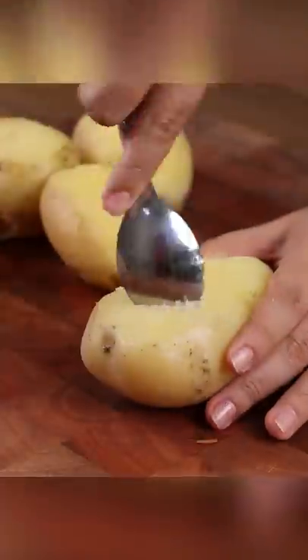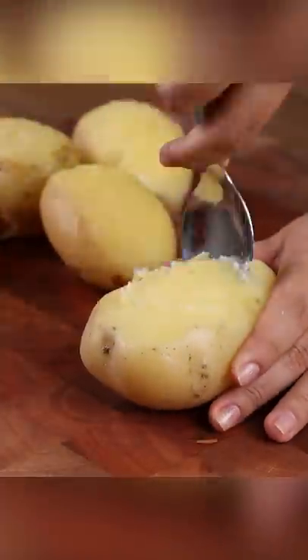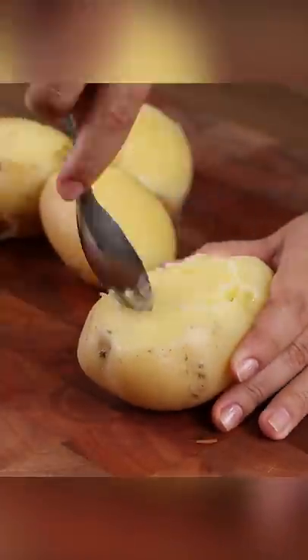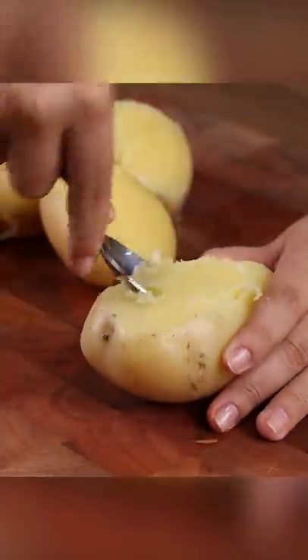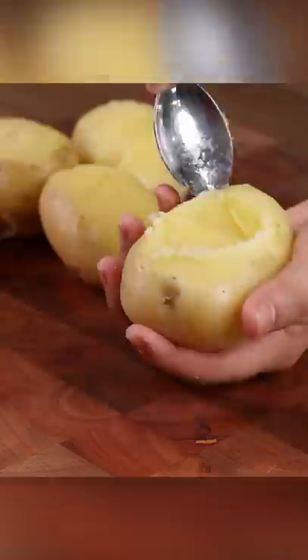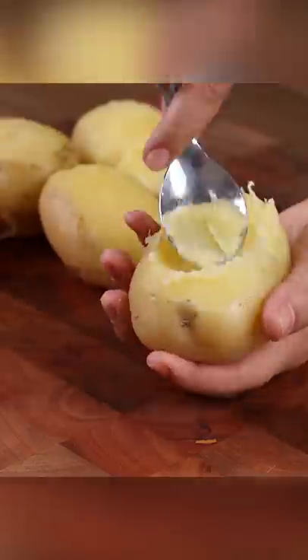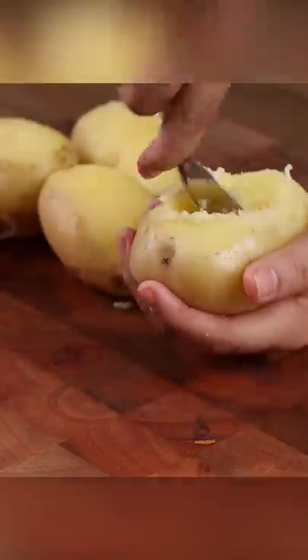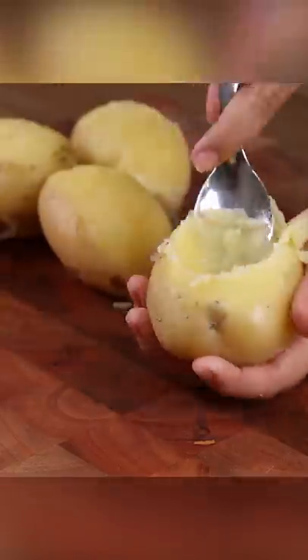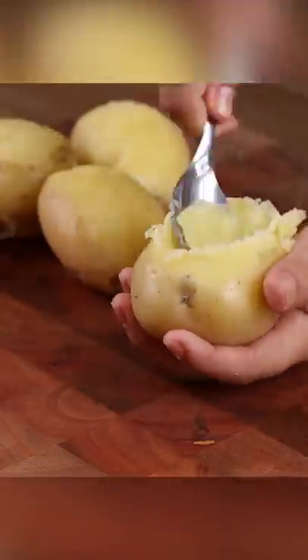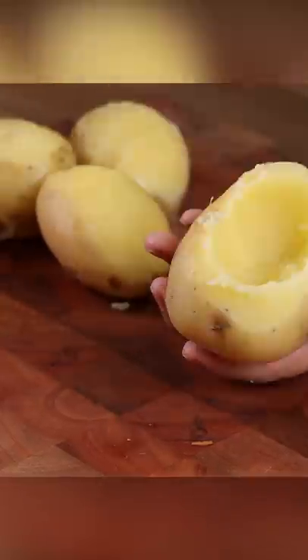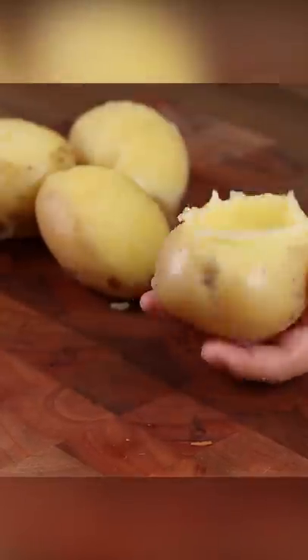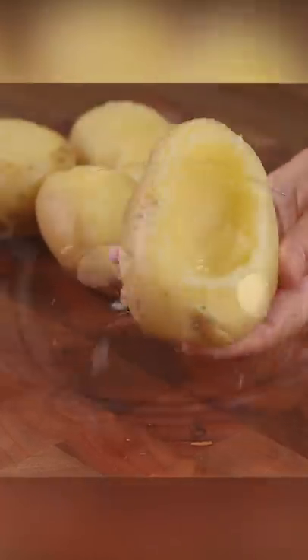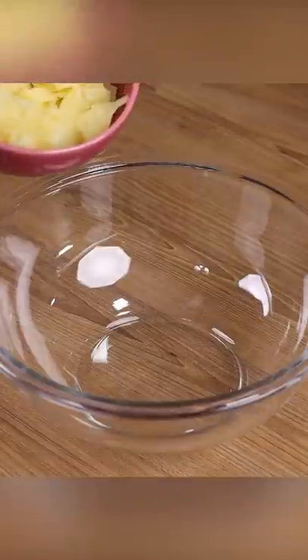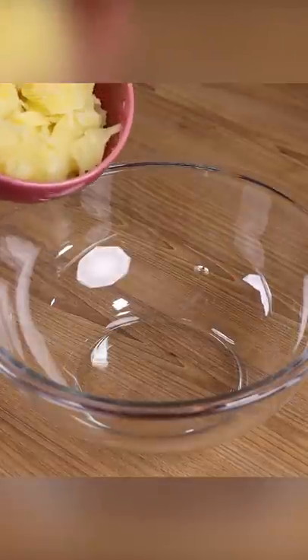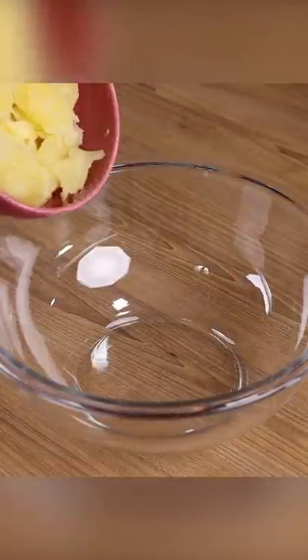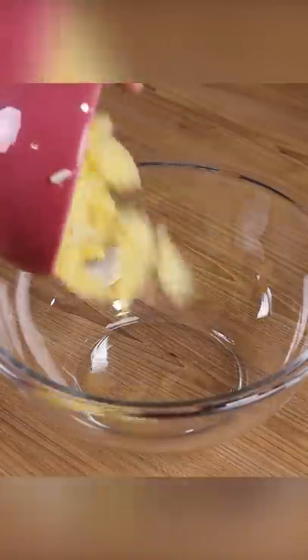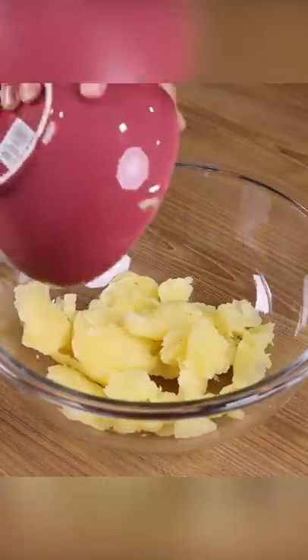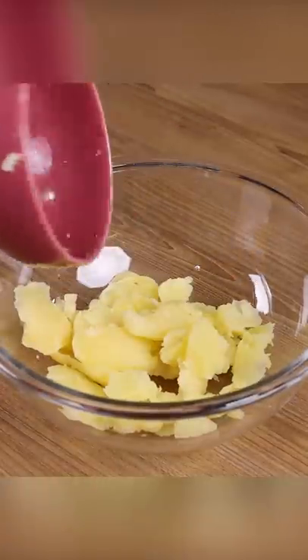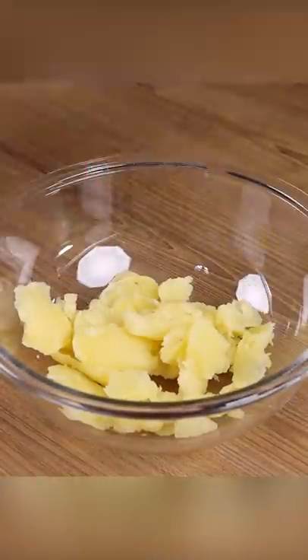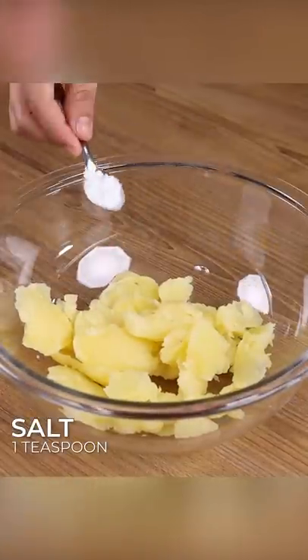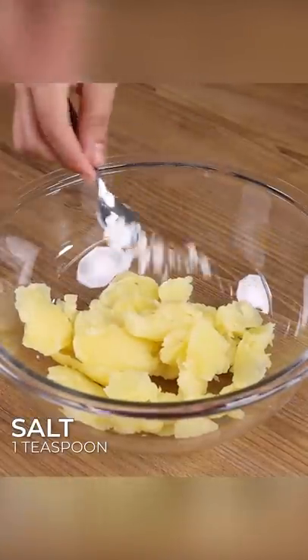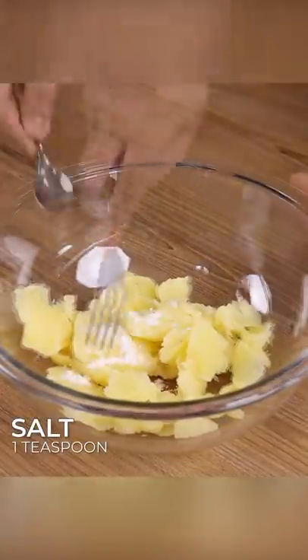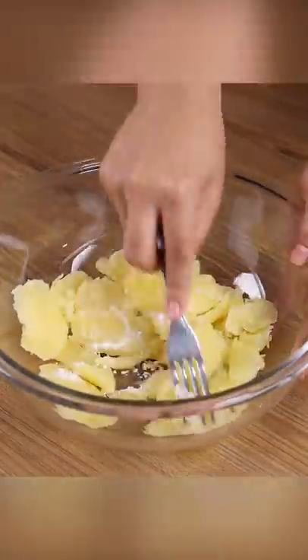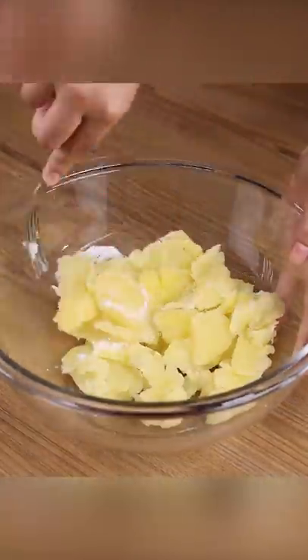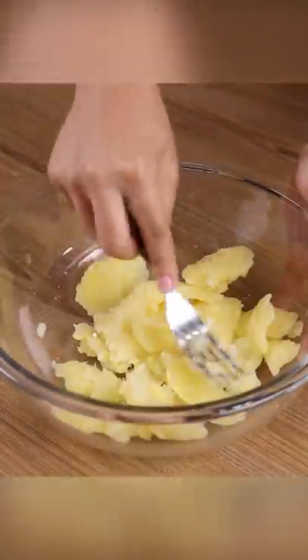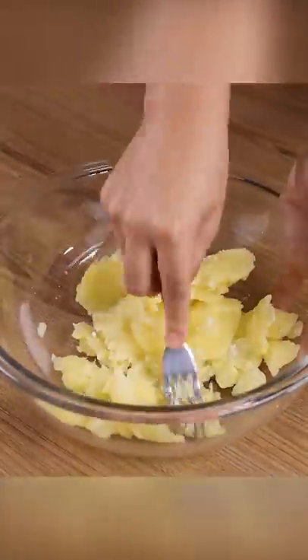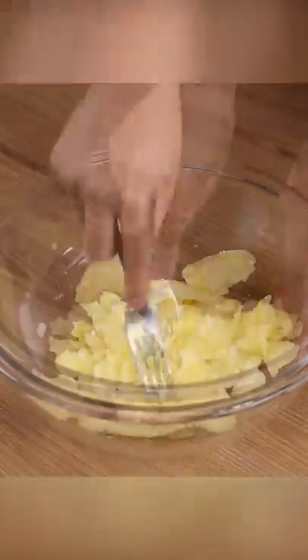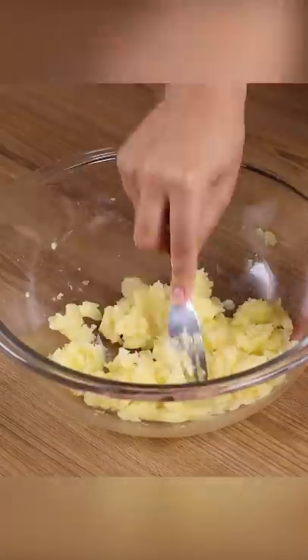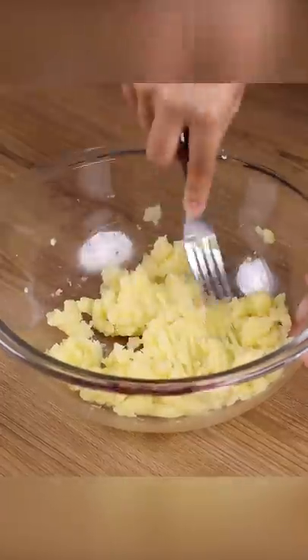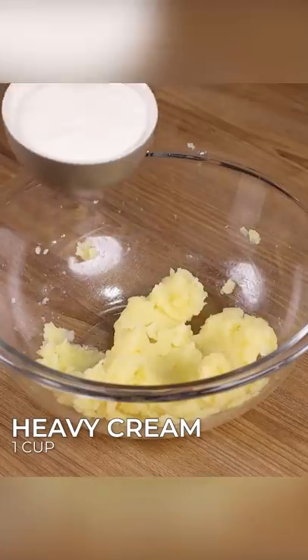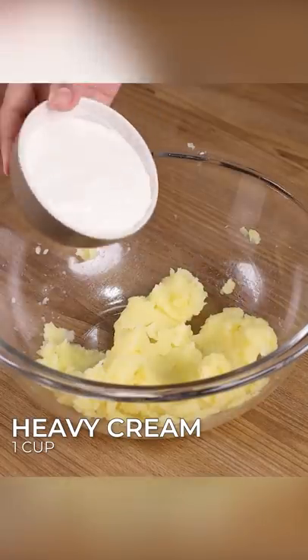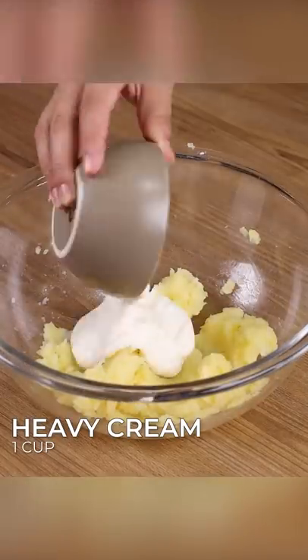Now remove the middle part with a spoon. Add all these potatoes into a bowl. Also add one teaspoon of salt and mash it well with a fork.